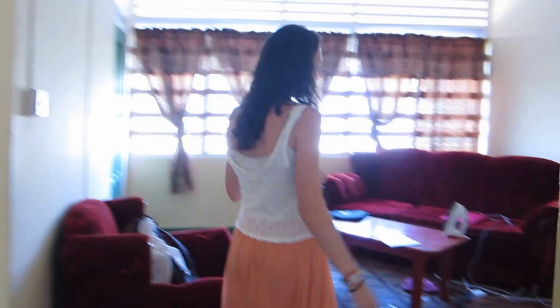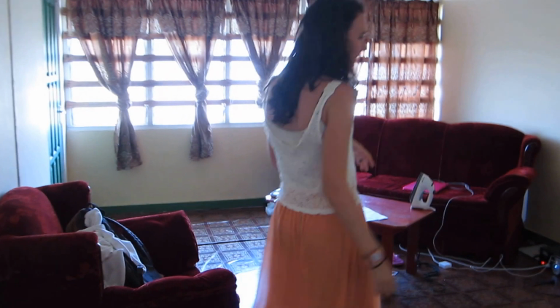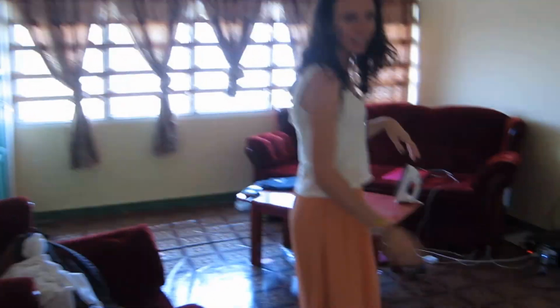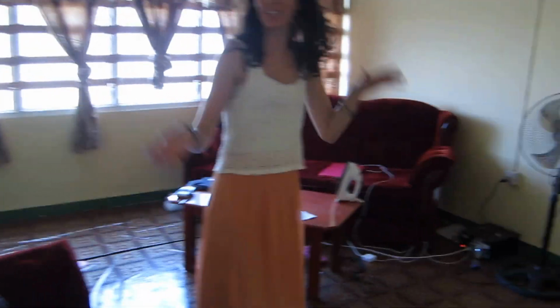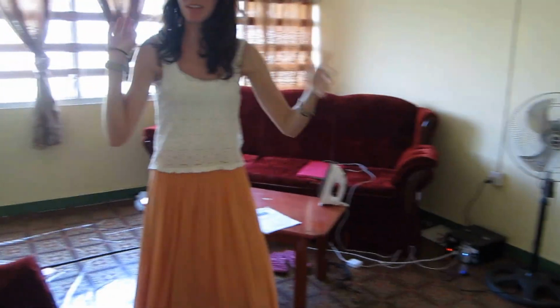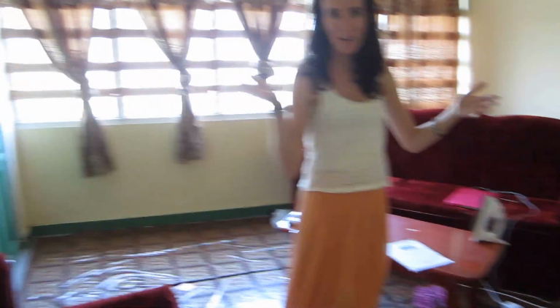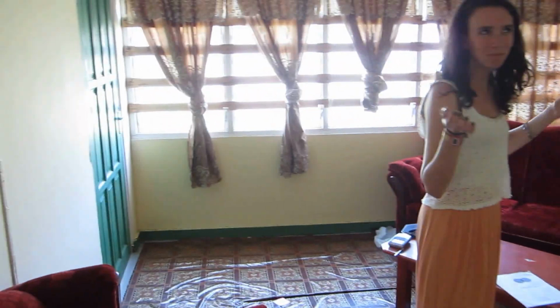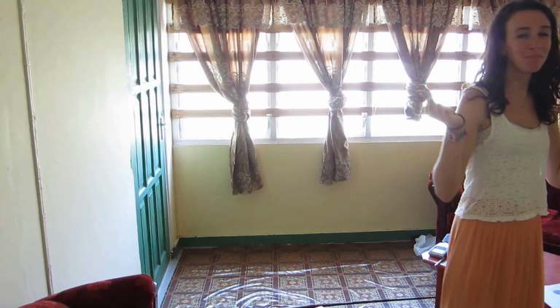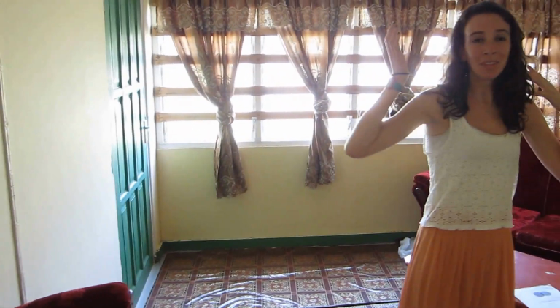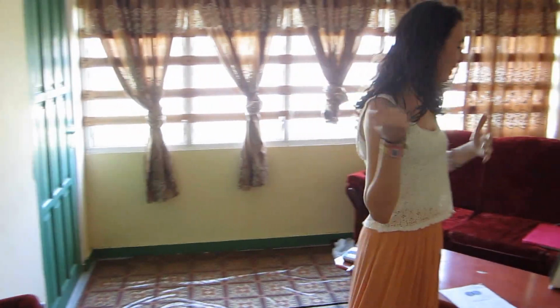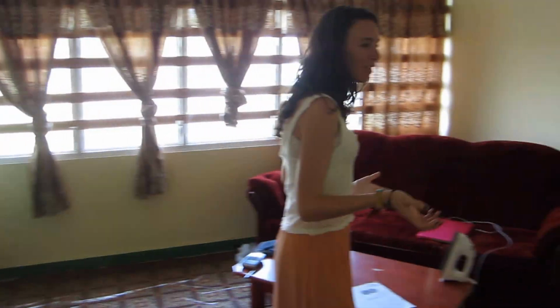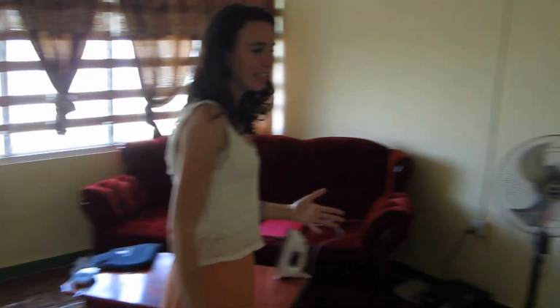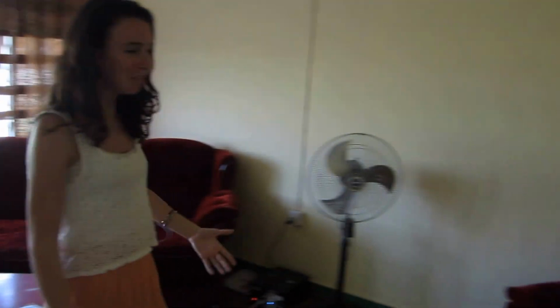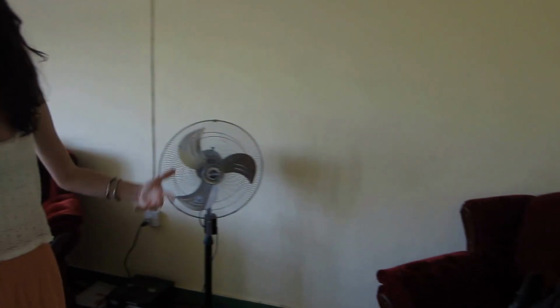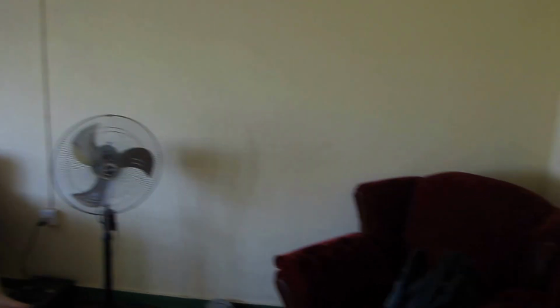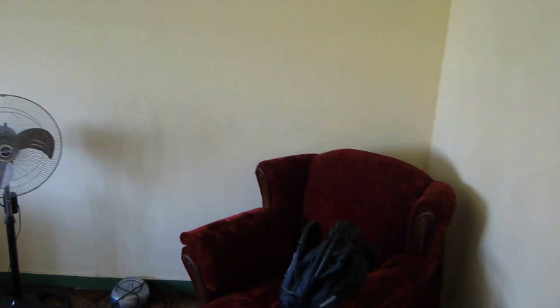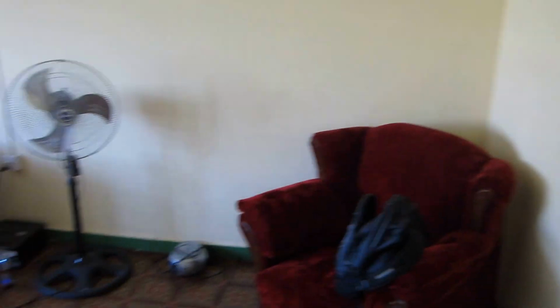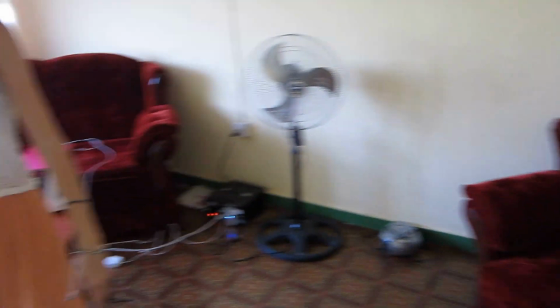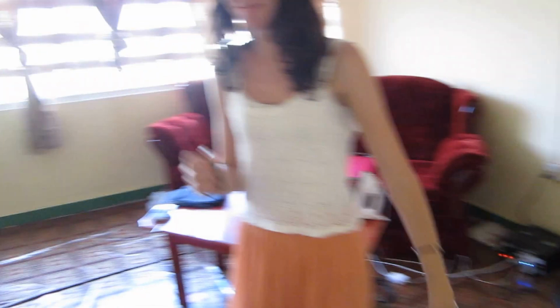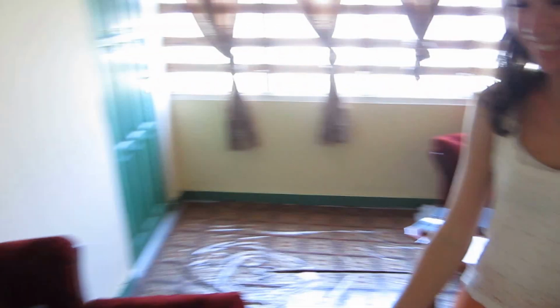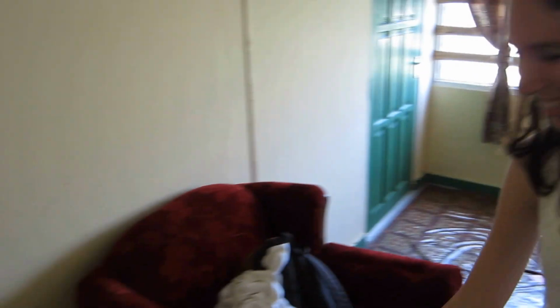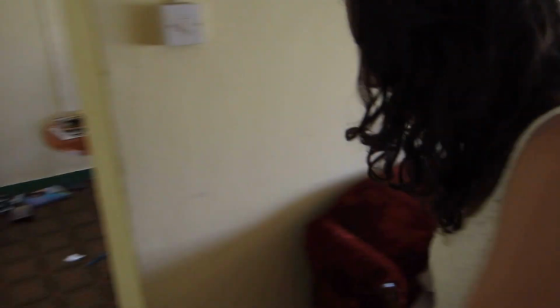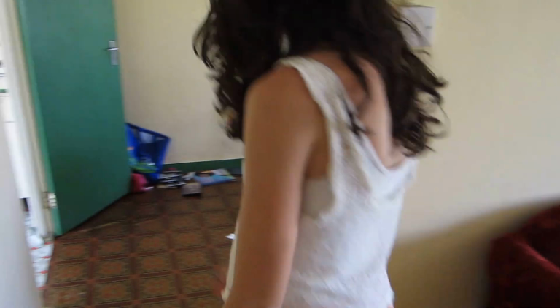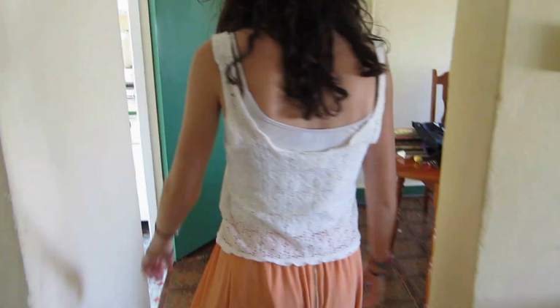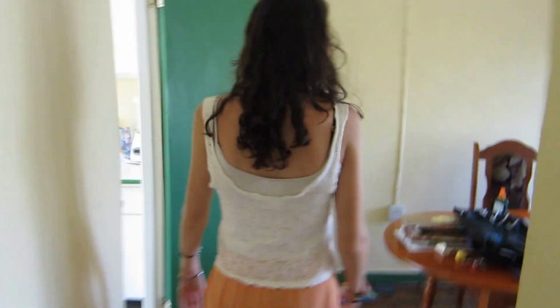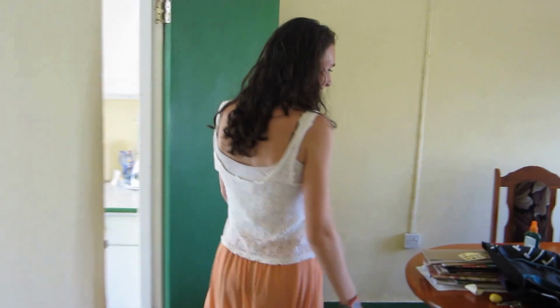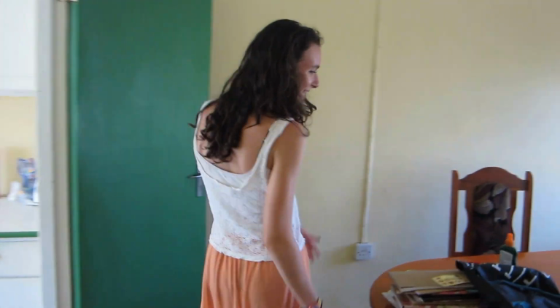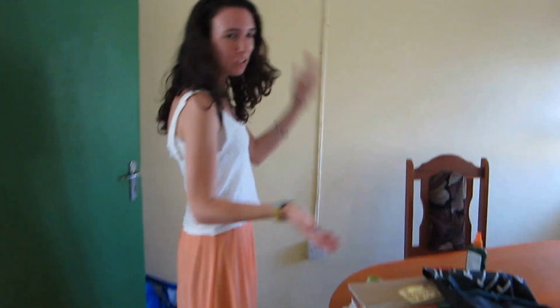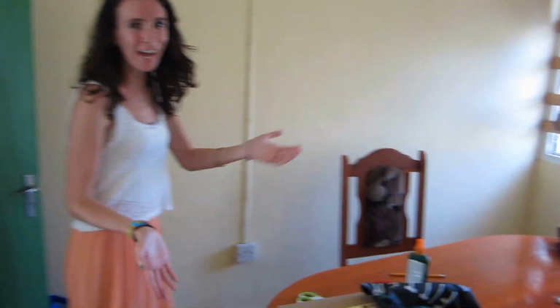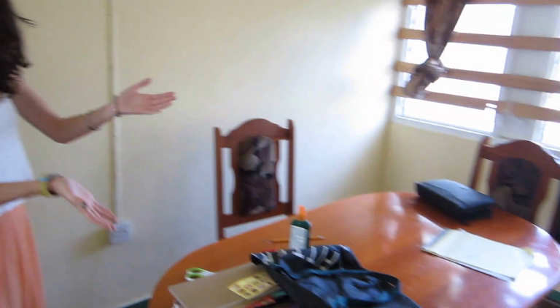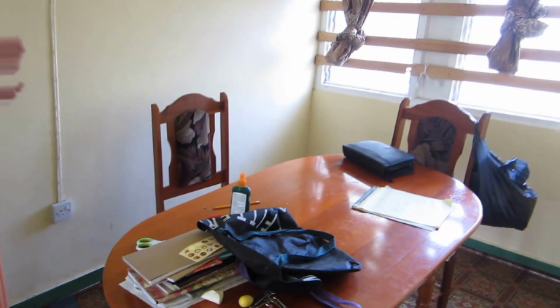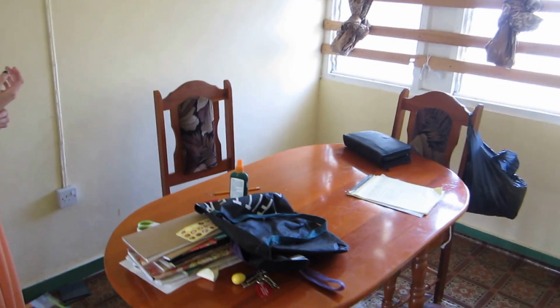This is our living room area. It's not very decorated, but it's nice. The couch is comfy. This is our dining room slash grating room.